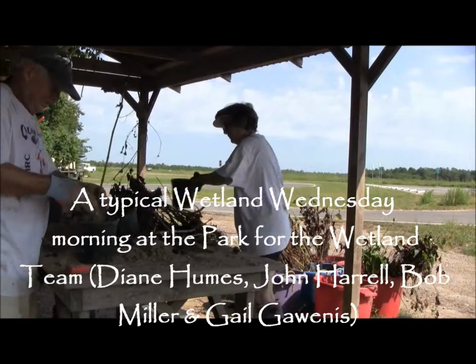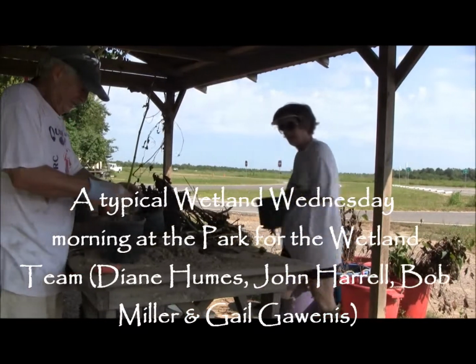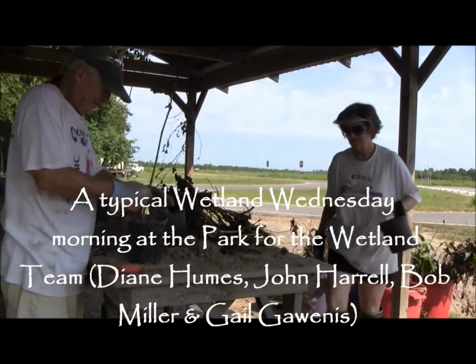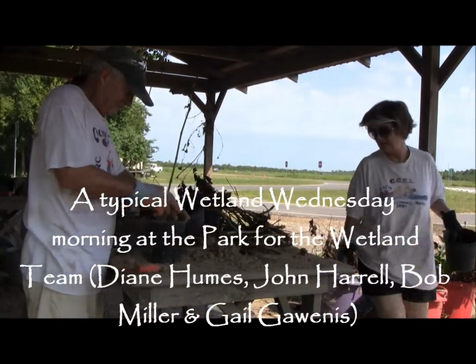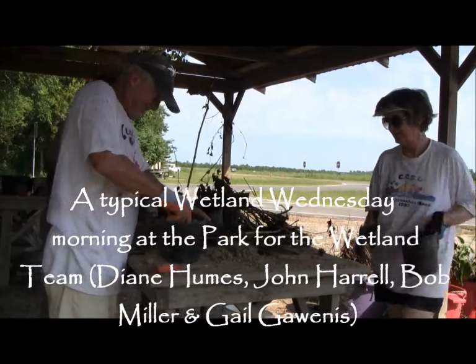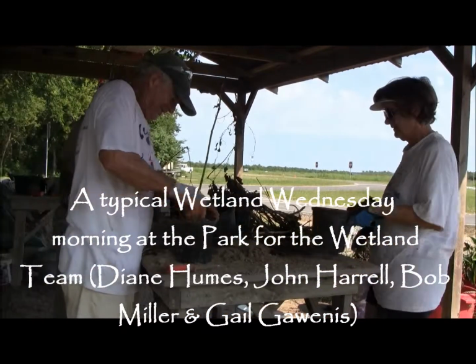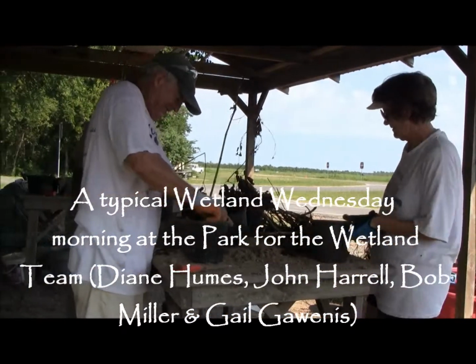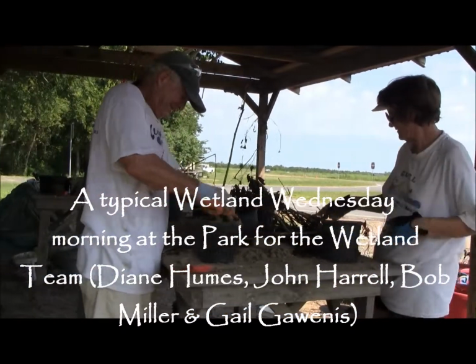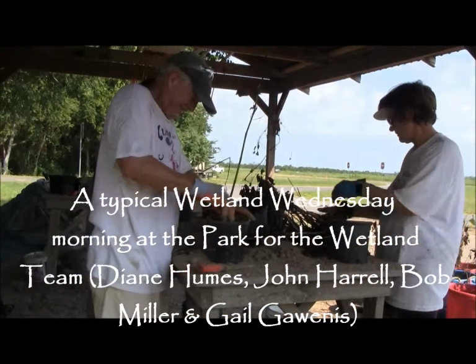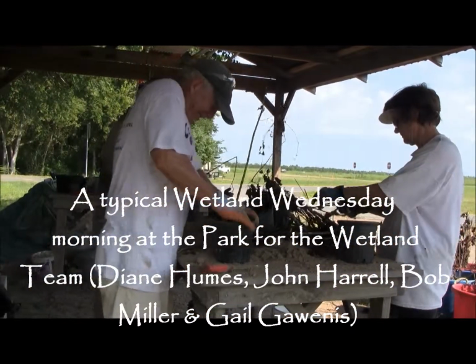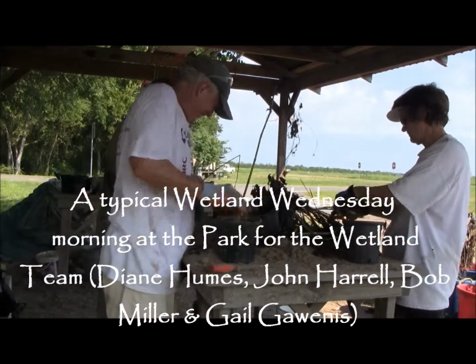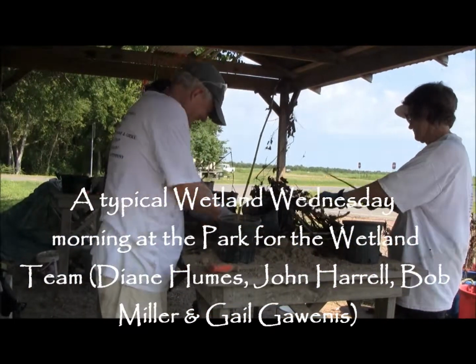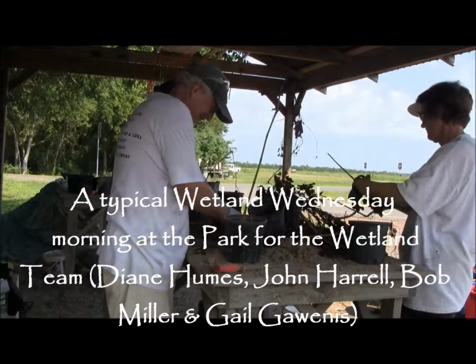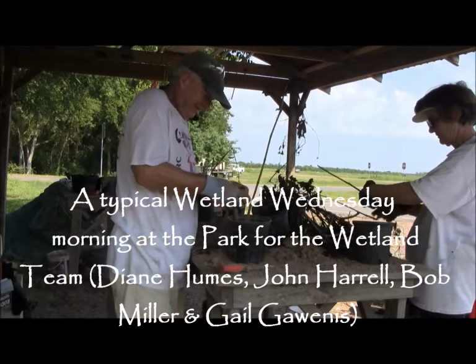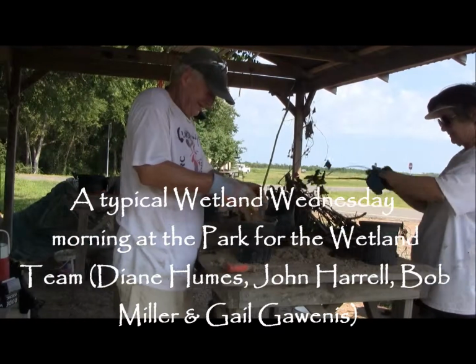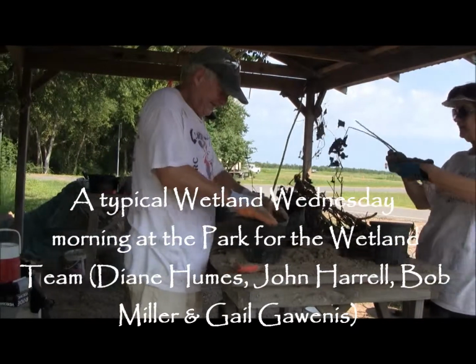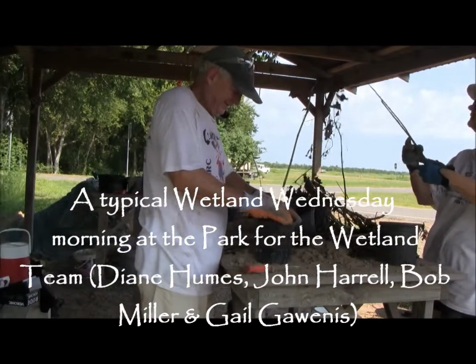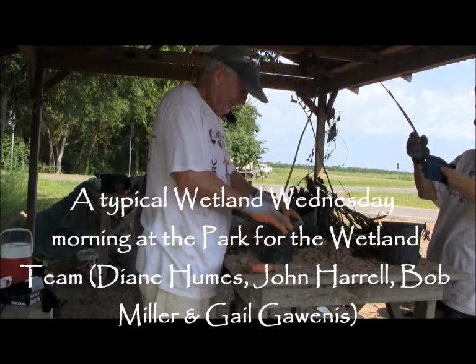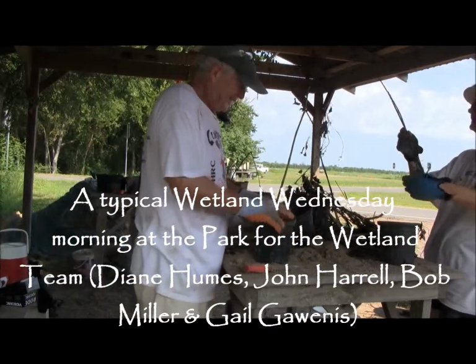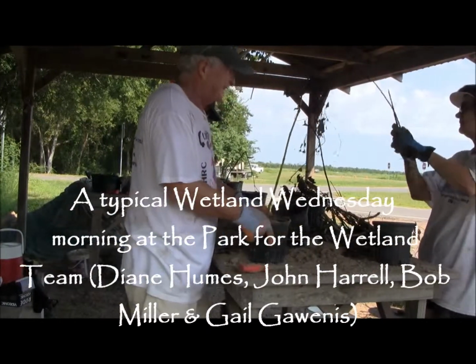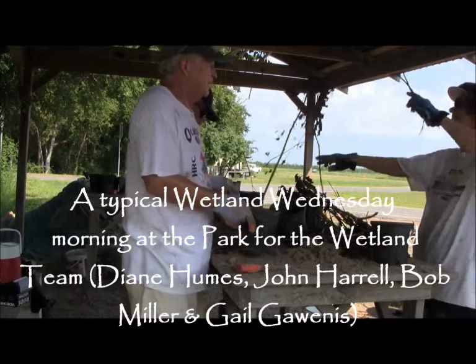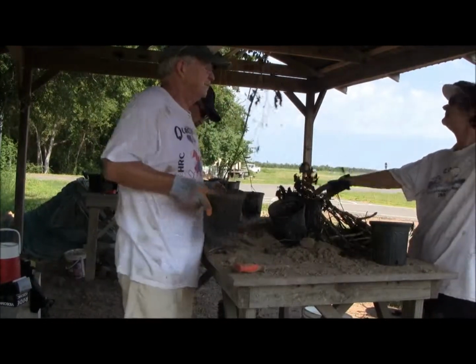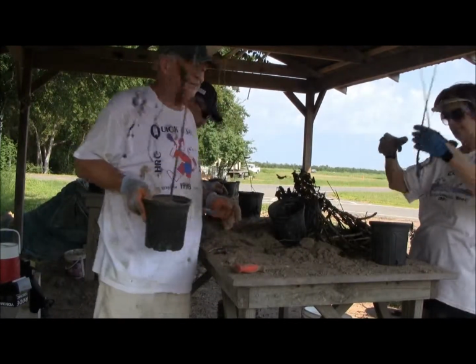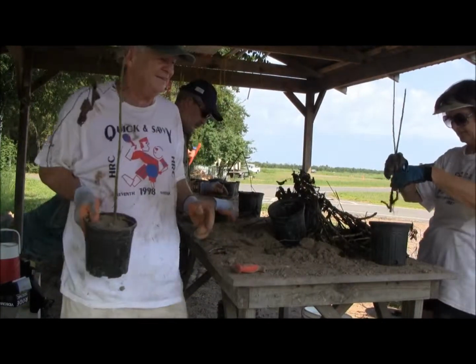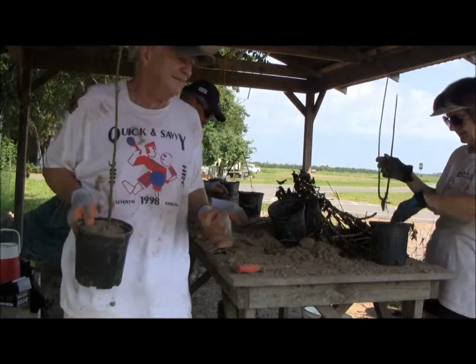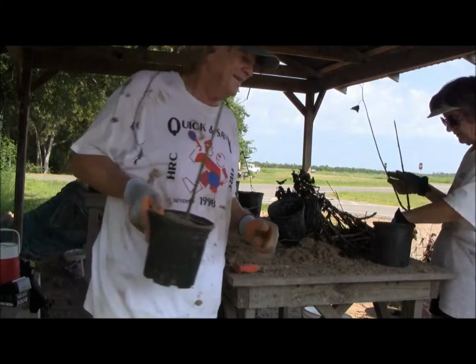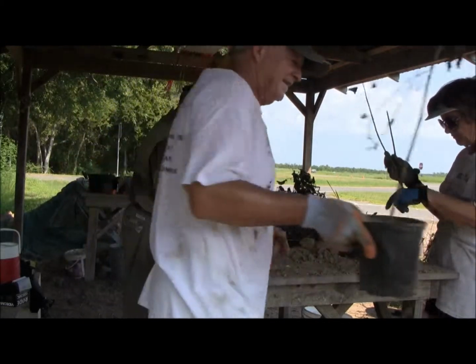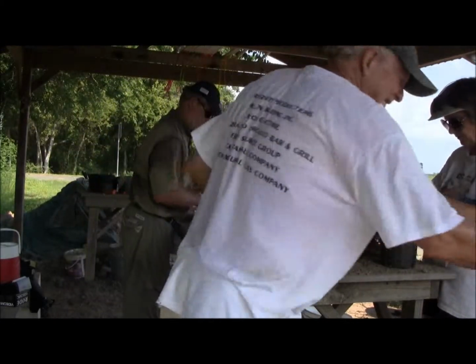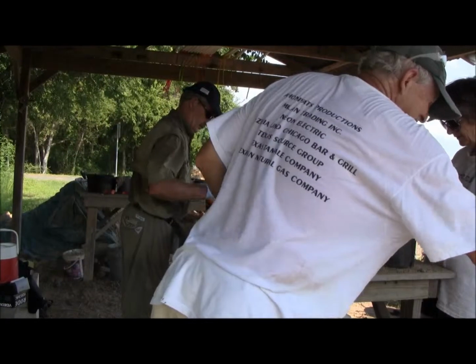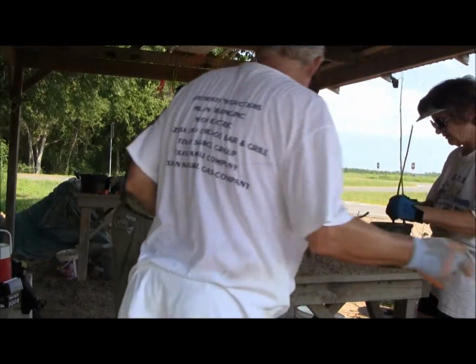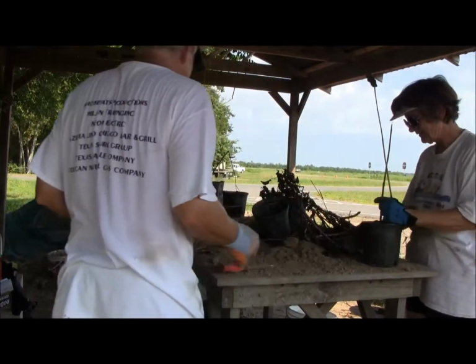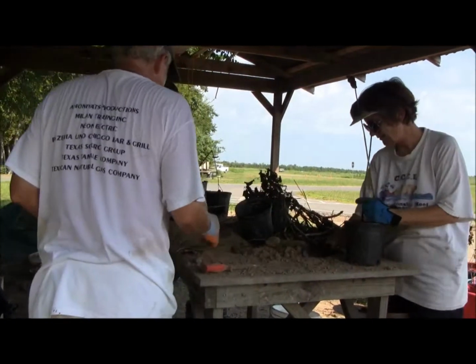We're potting lizard's tail right now, which will be planted out in the wetlands at Sheldon Lake State Park.